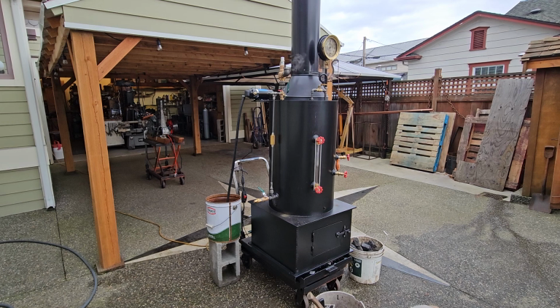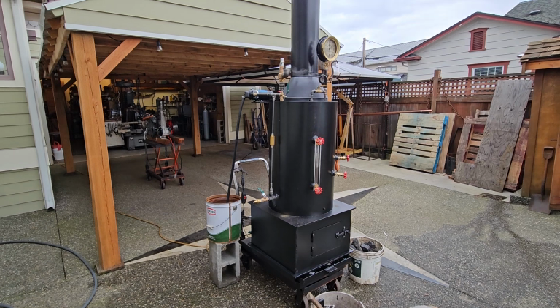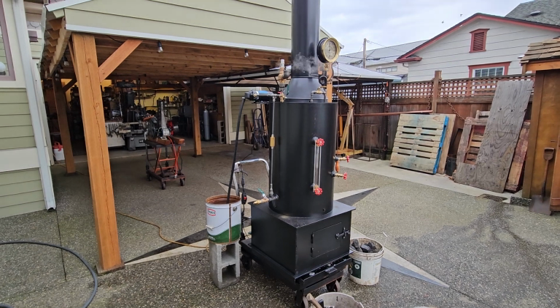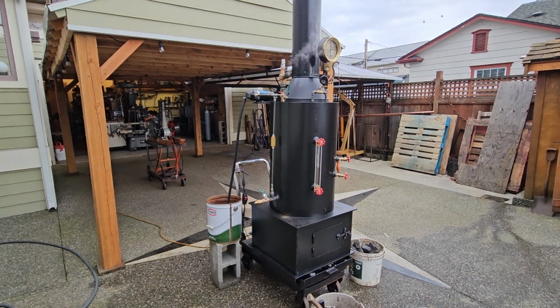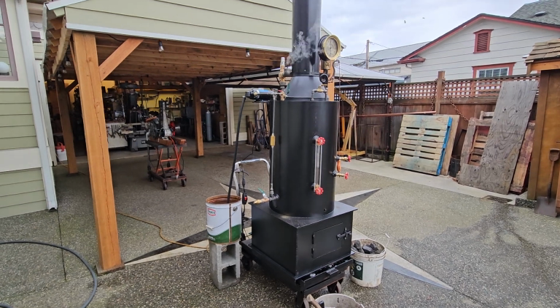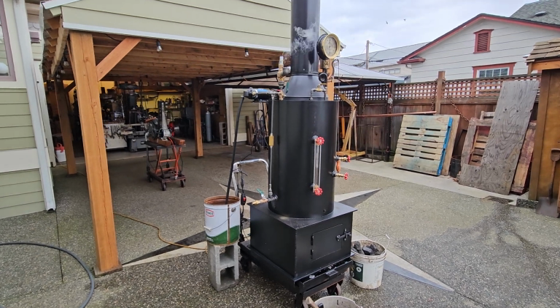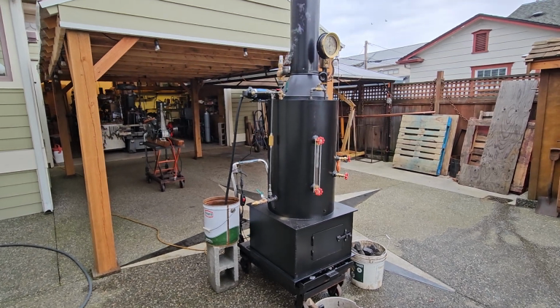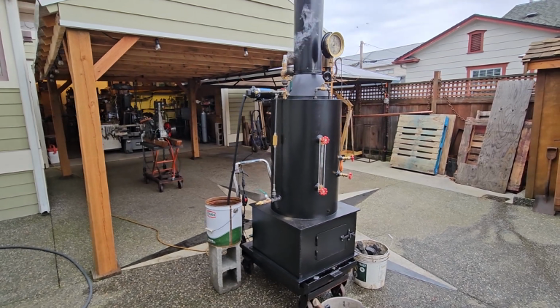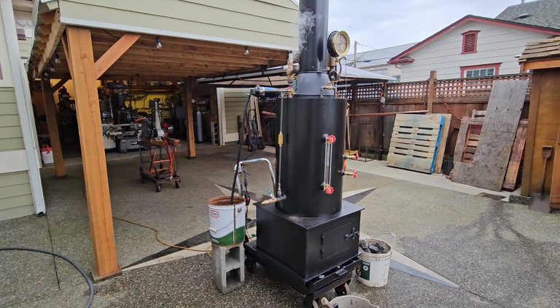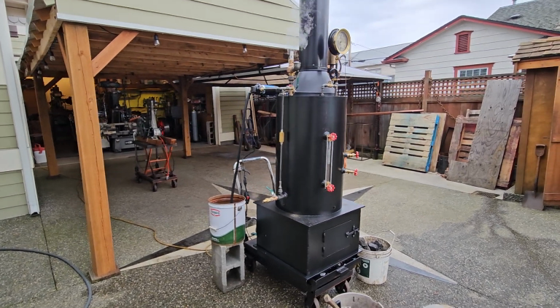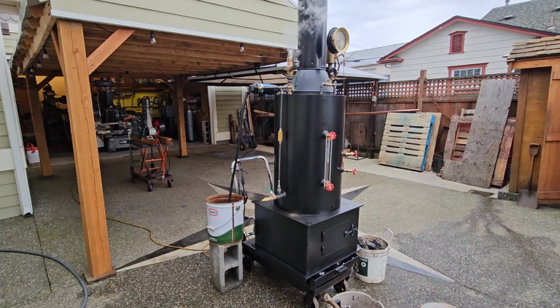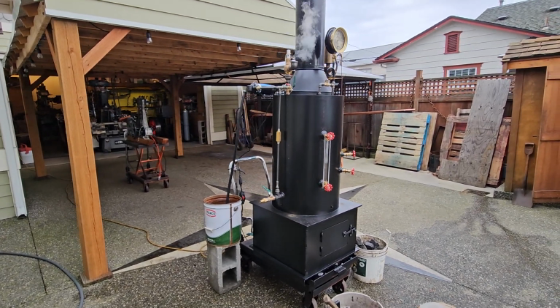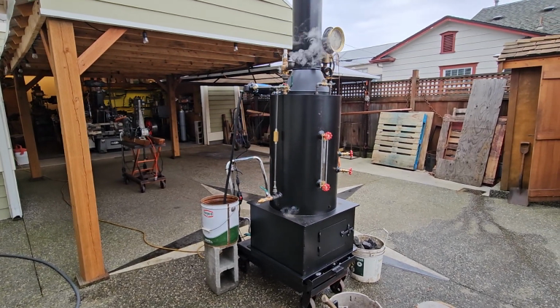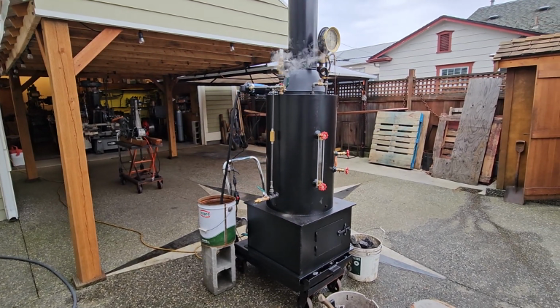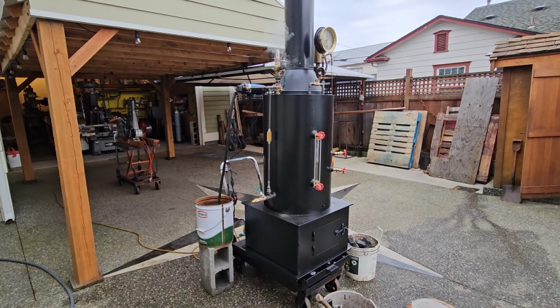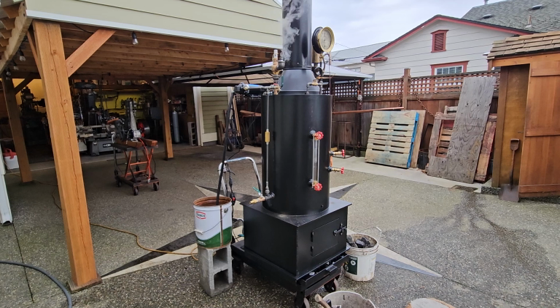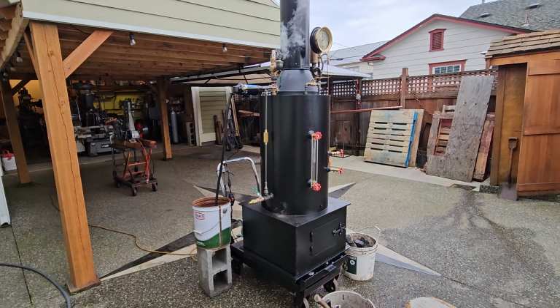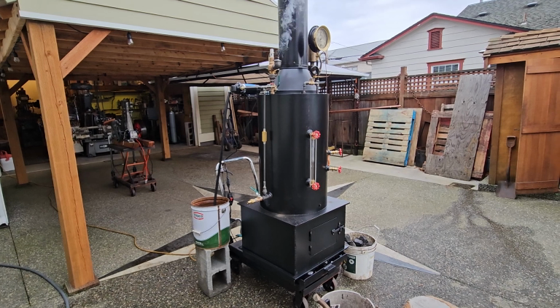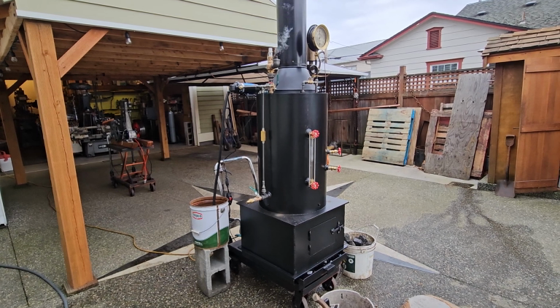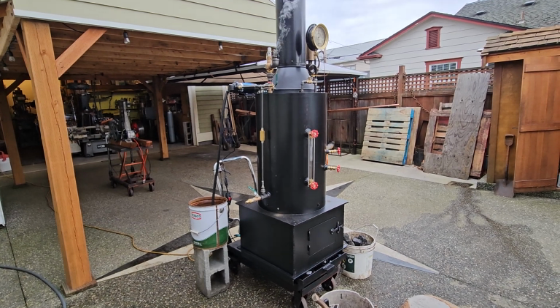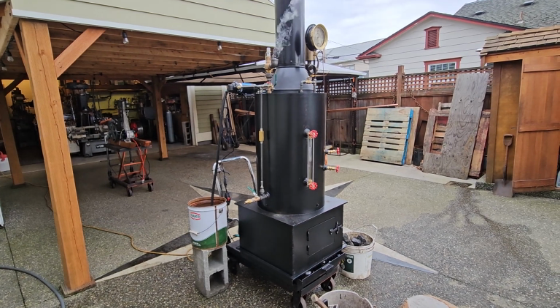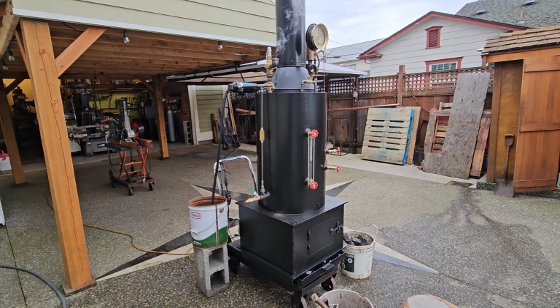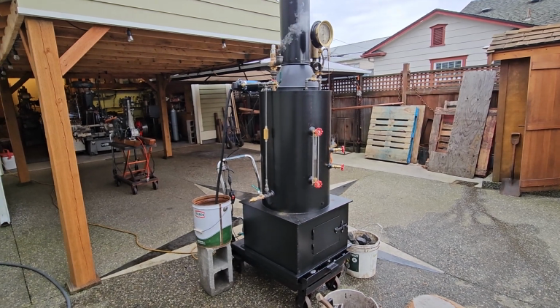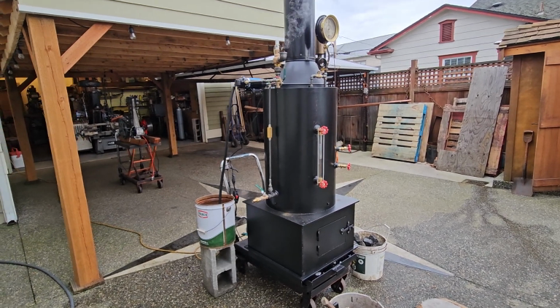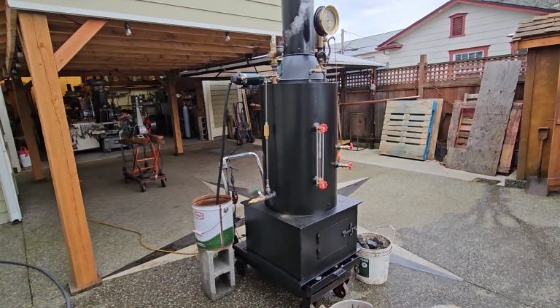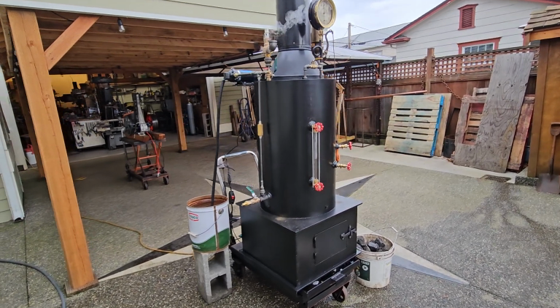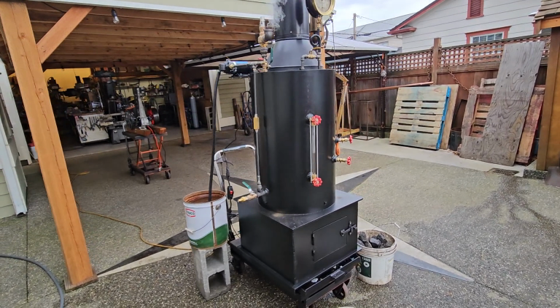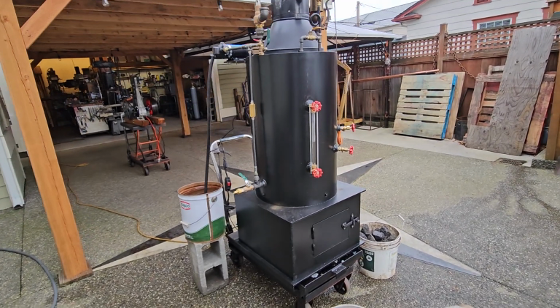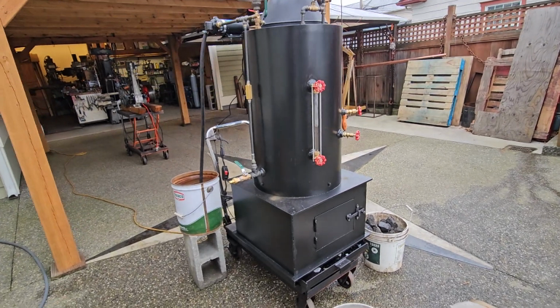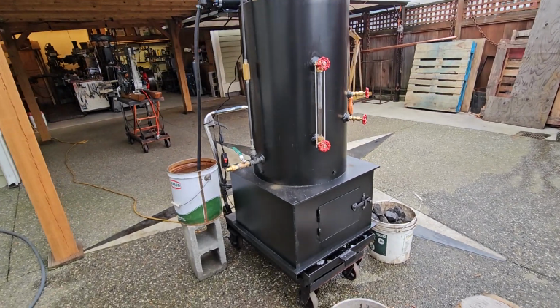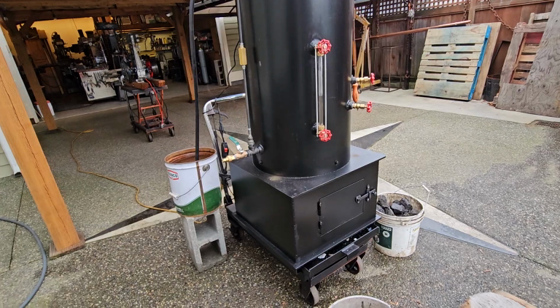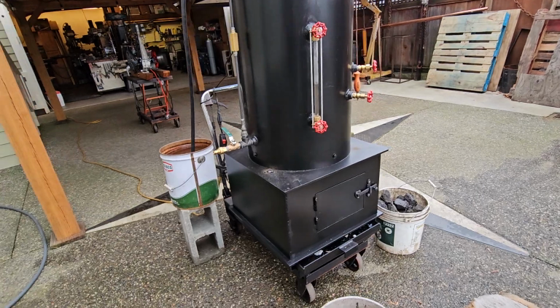Alright, here's my next boiler. It's a 20-inch diameter, 32 inches high — just the boiler. The firebox is 24 inches square.